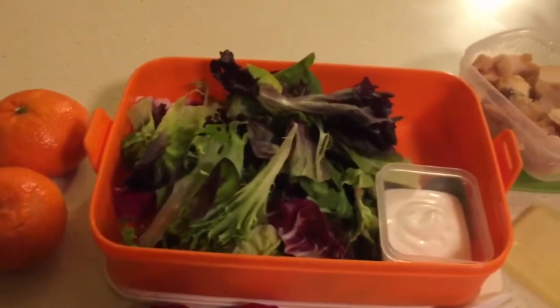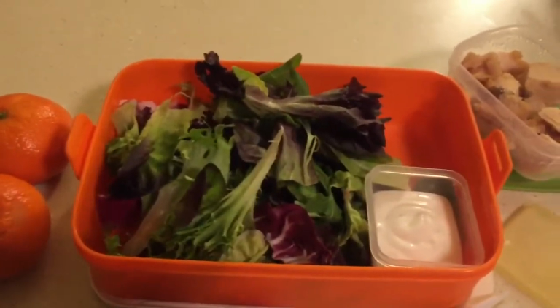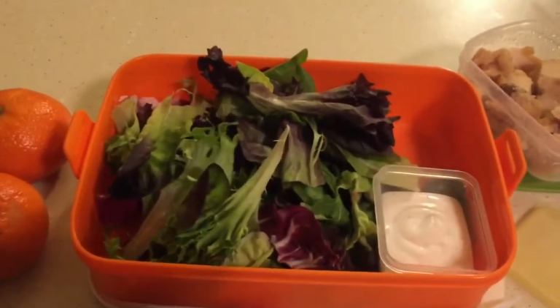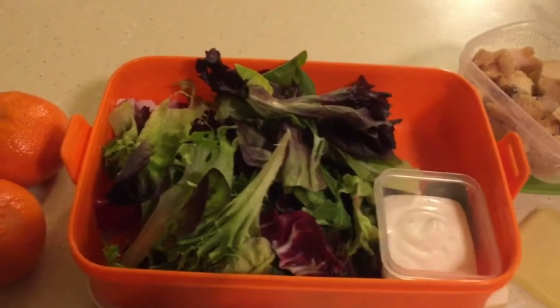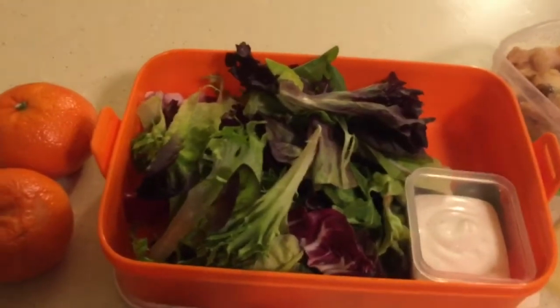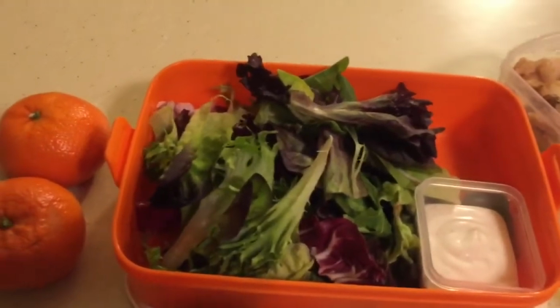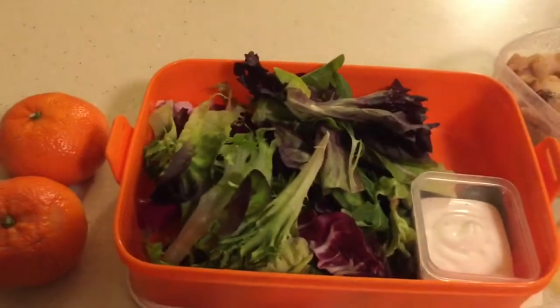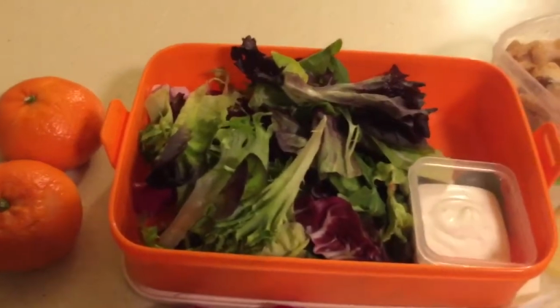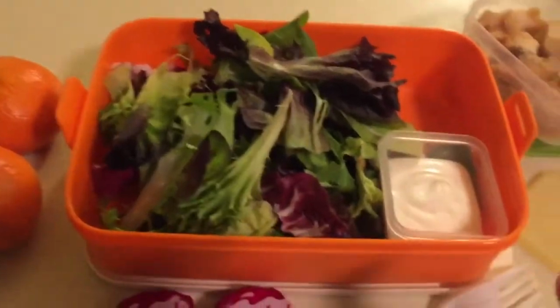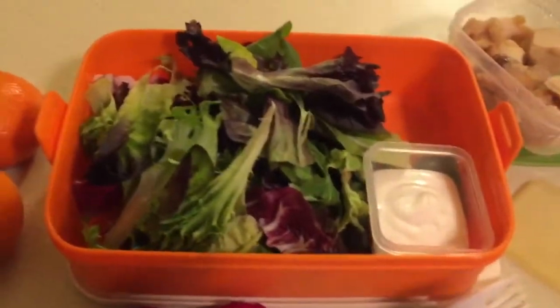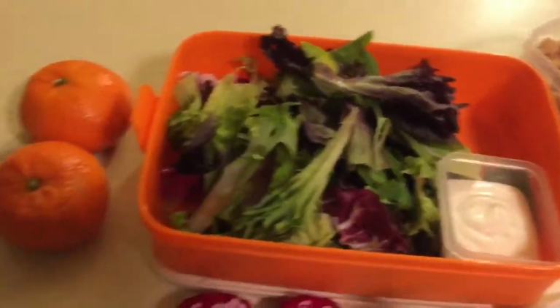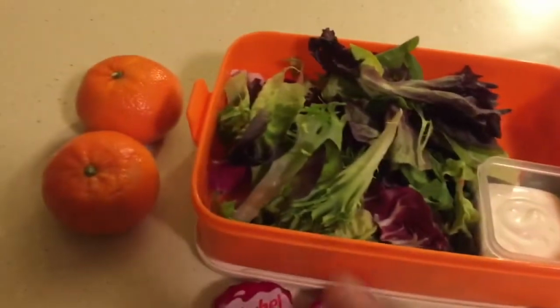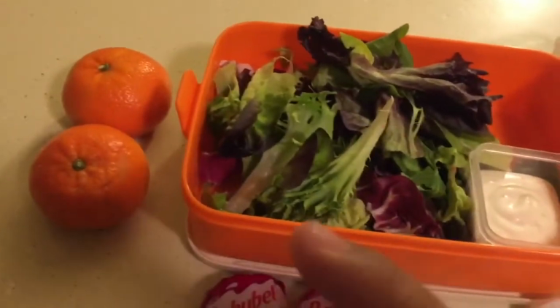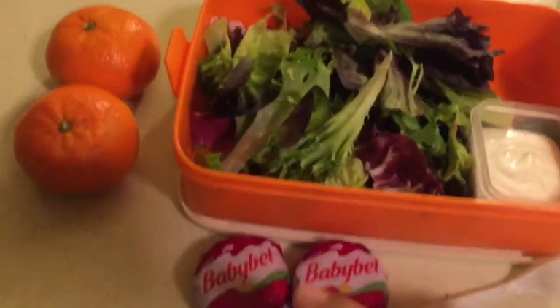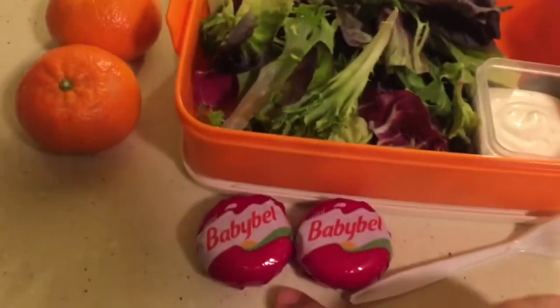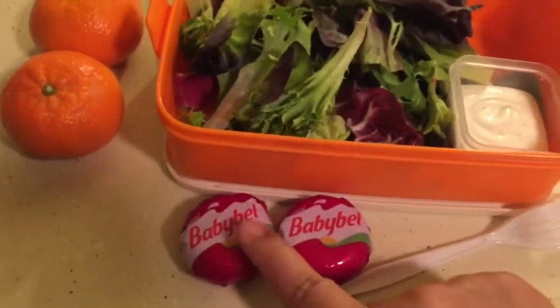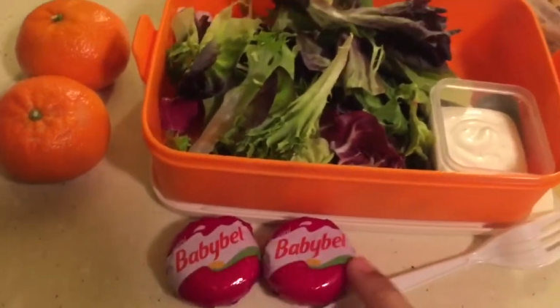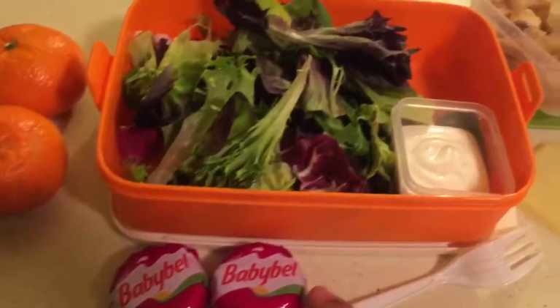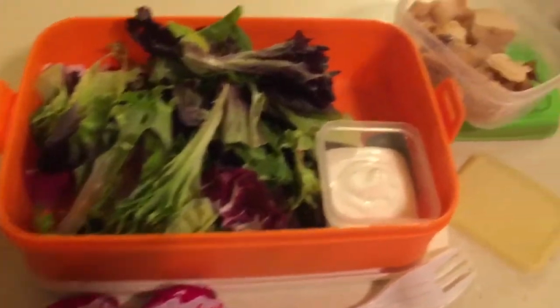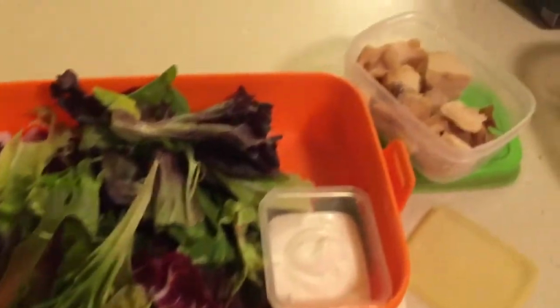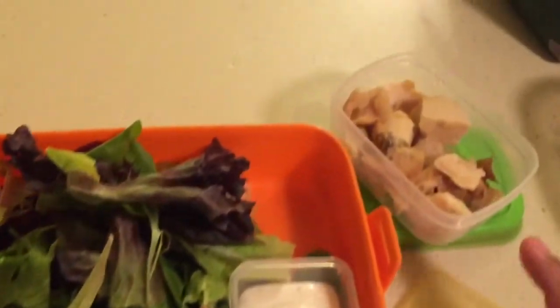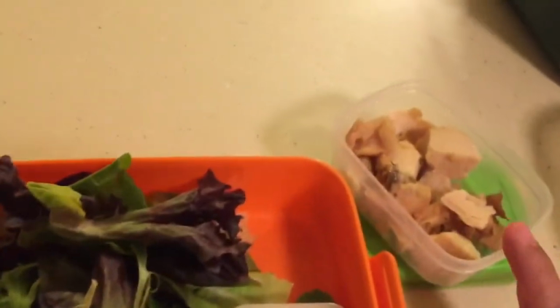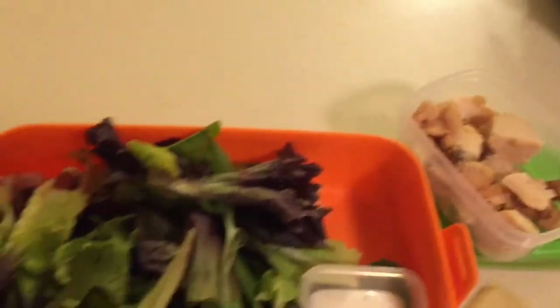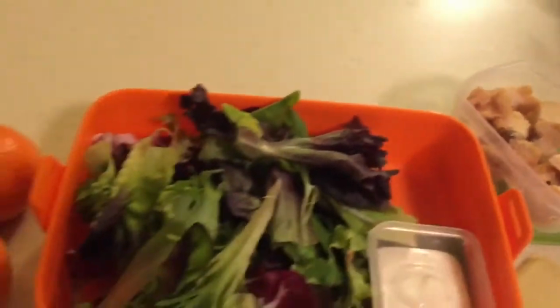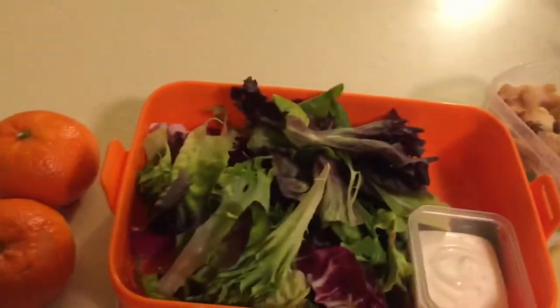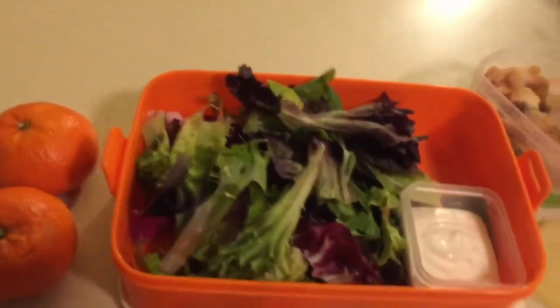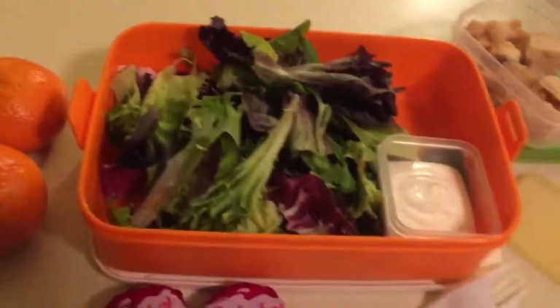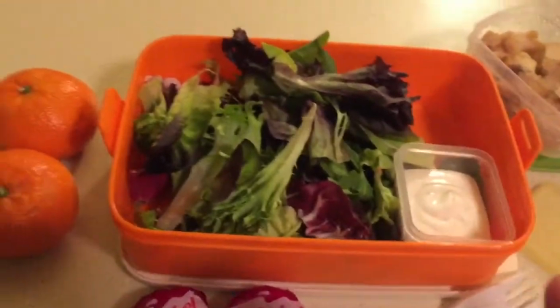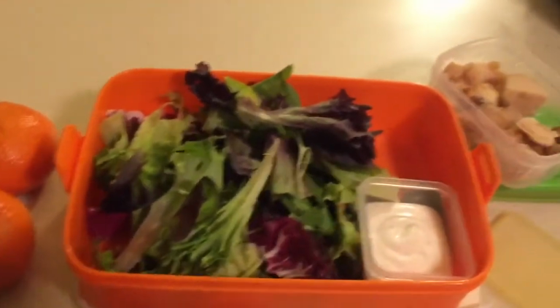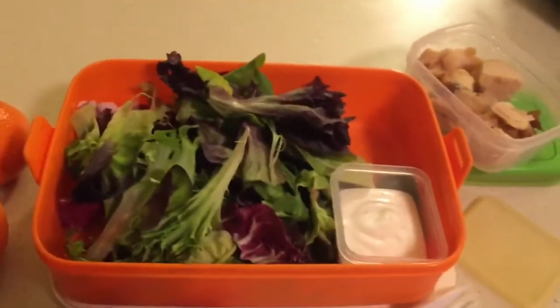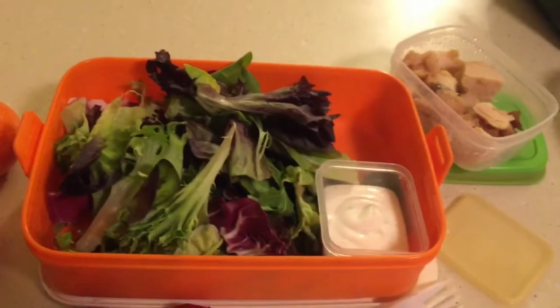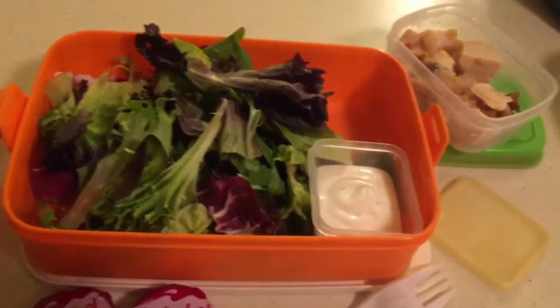So Xander, my oldest, he's getting salad, ranch dressing, two cuties, baby Babybel cheese, and some chicken for his salad. And that's what my oldest is getting for lunch.